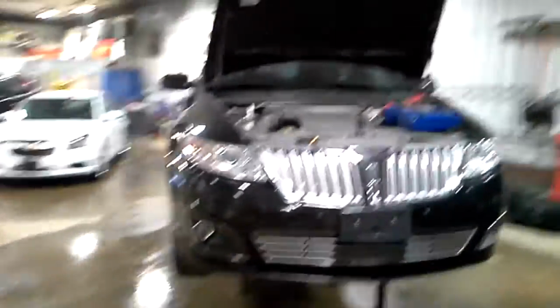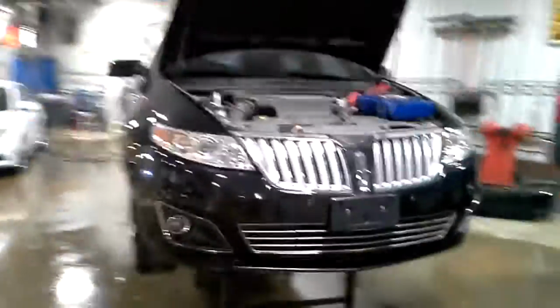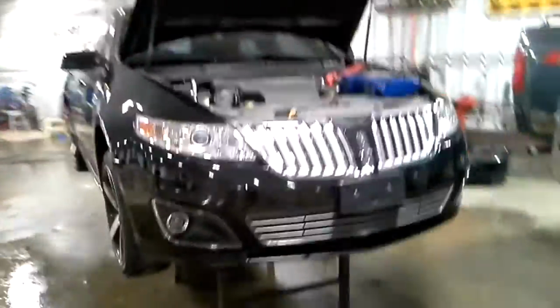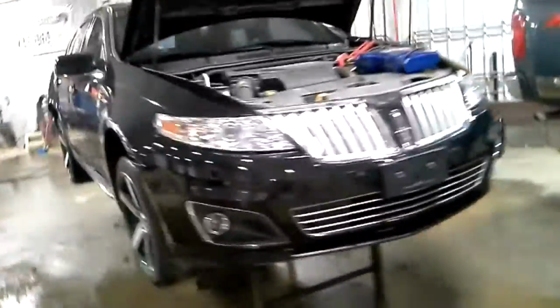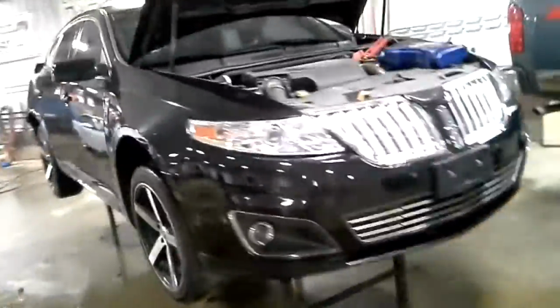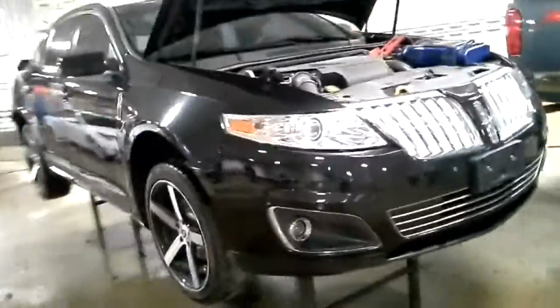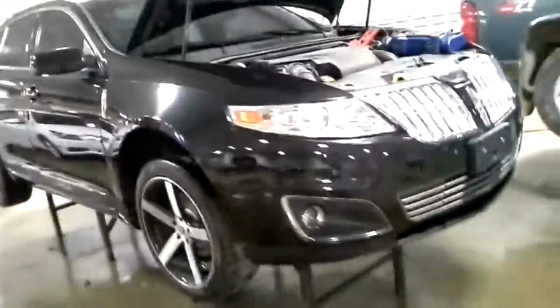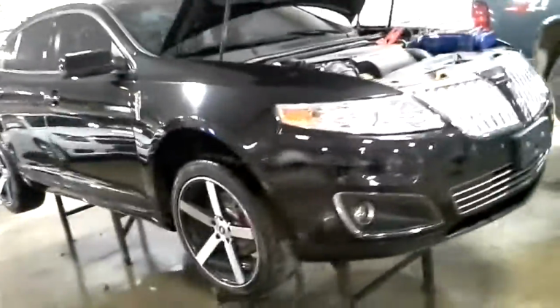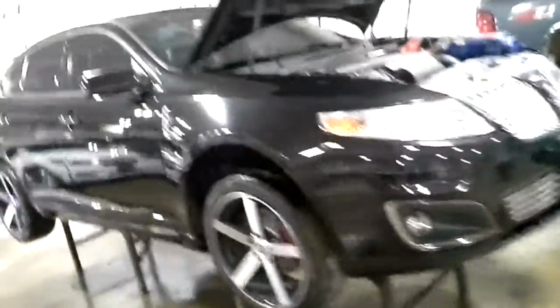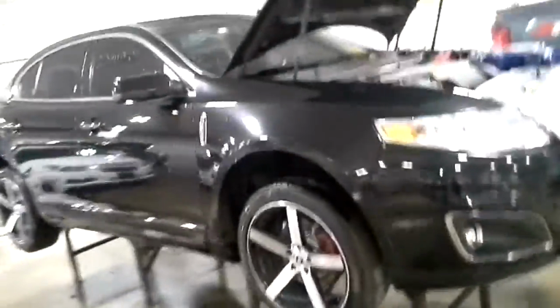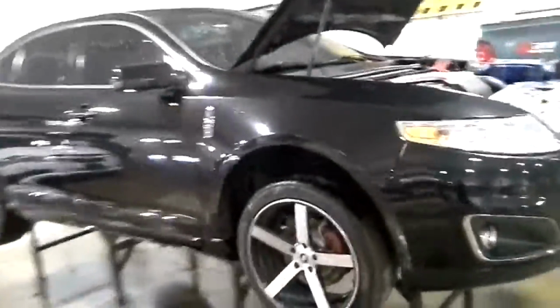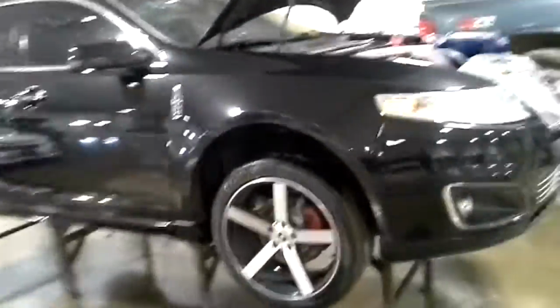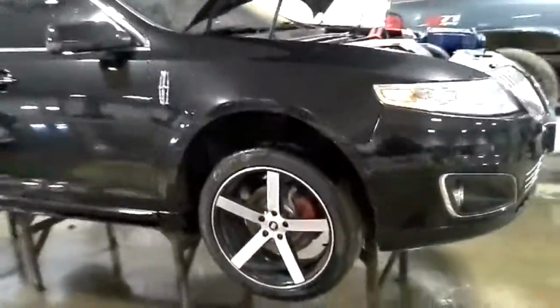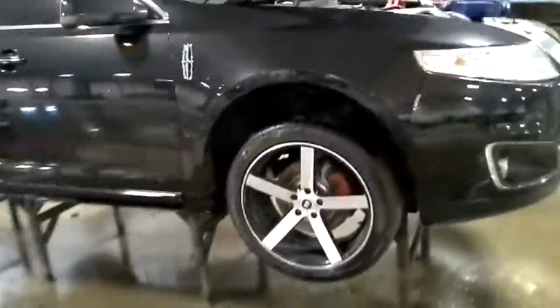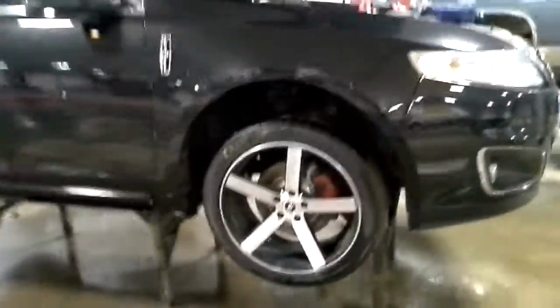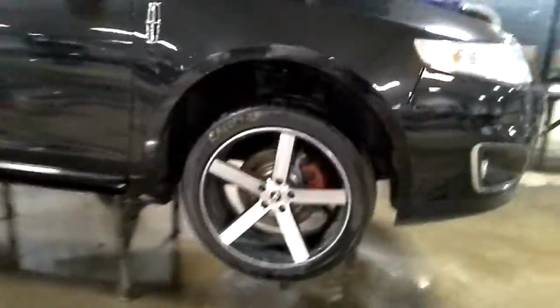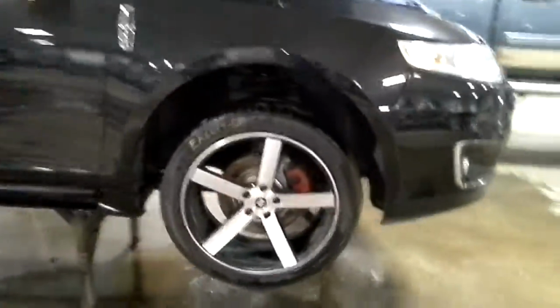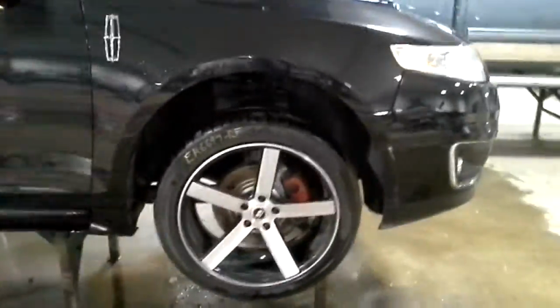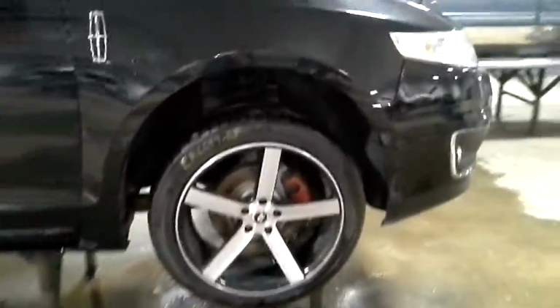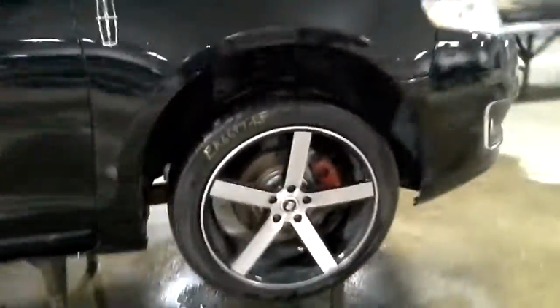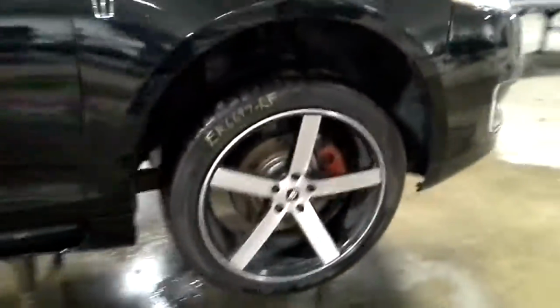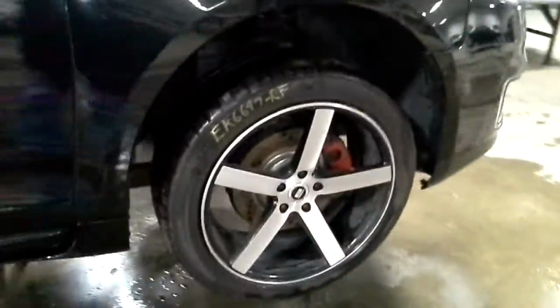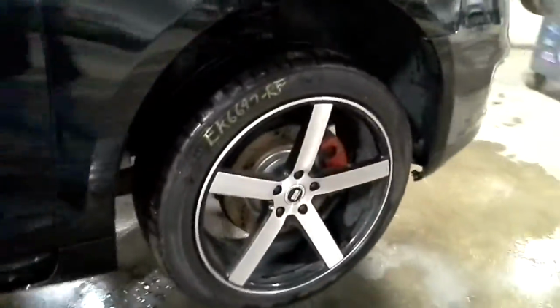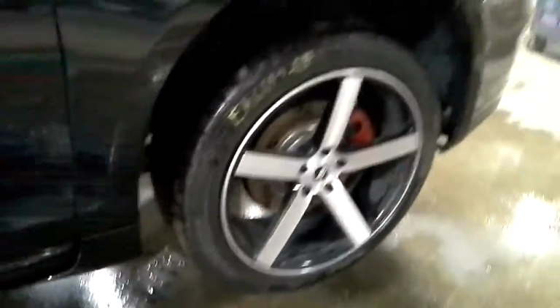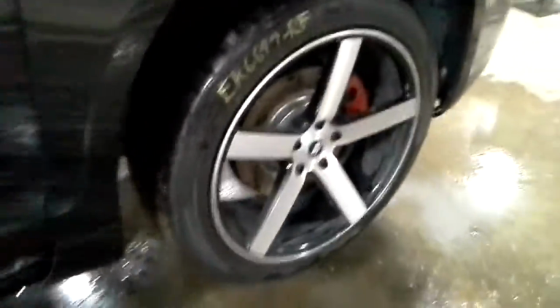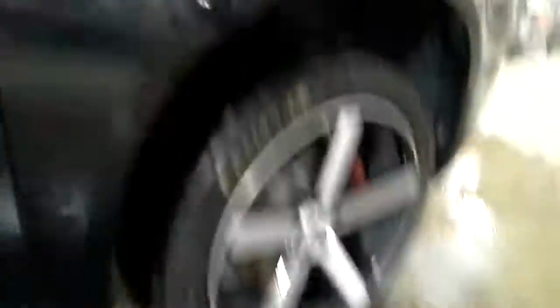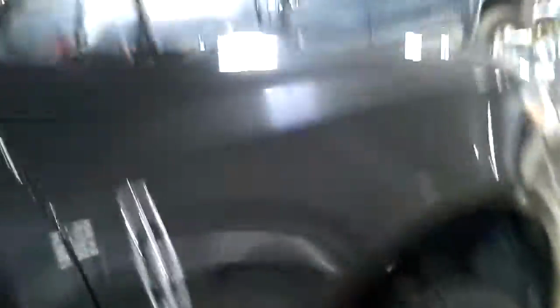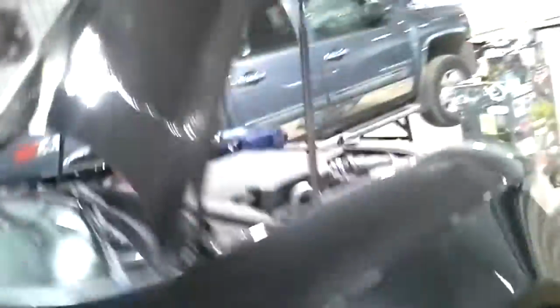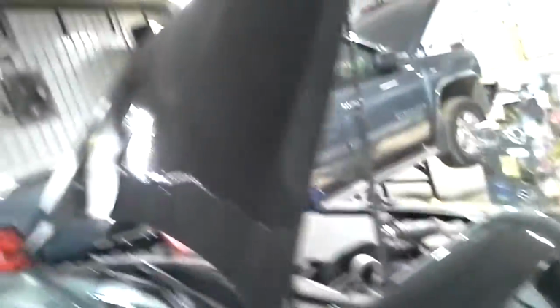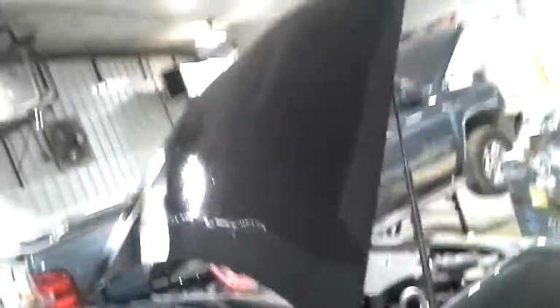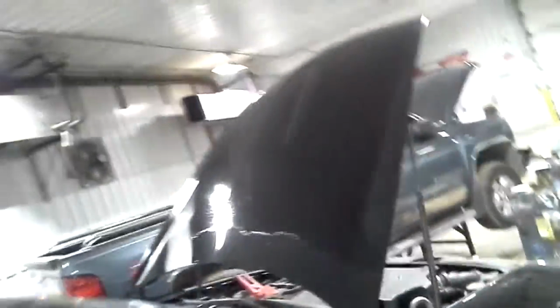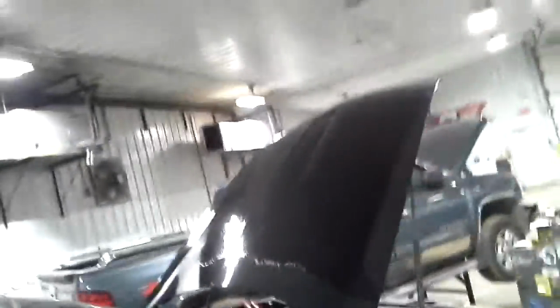Rear hit. Aftermarket wheels and tires. Hood looks good.